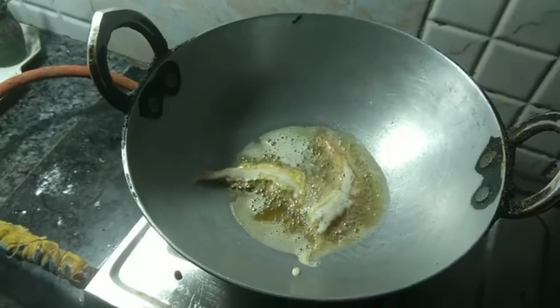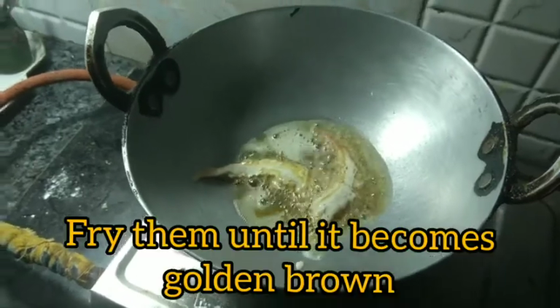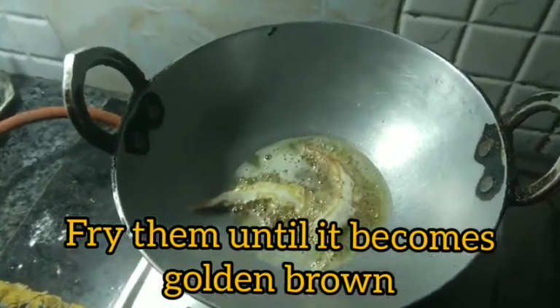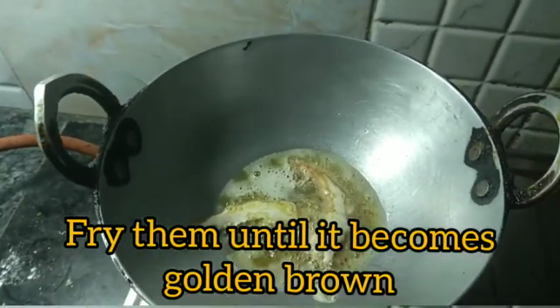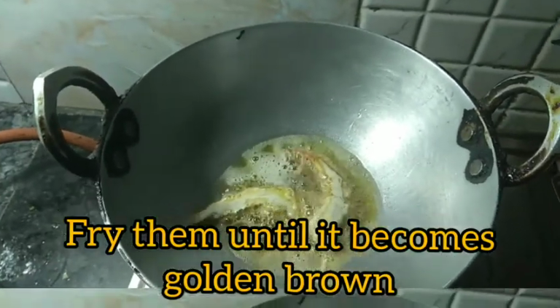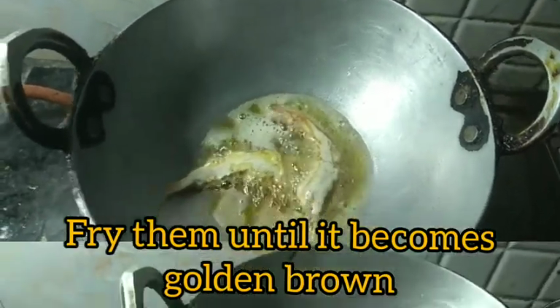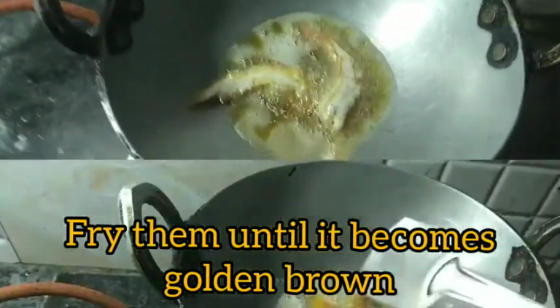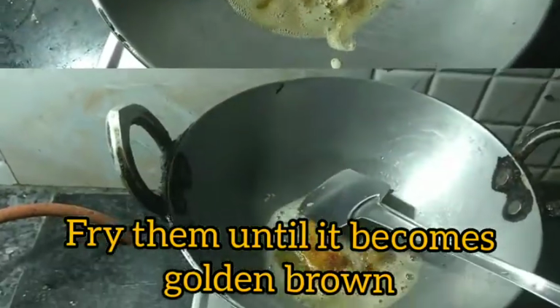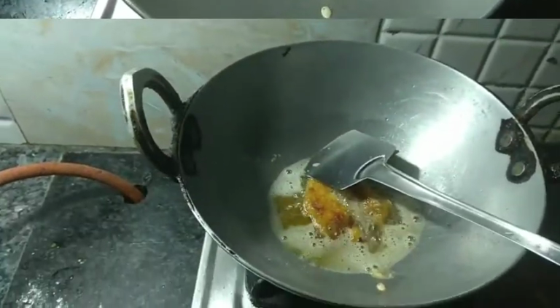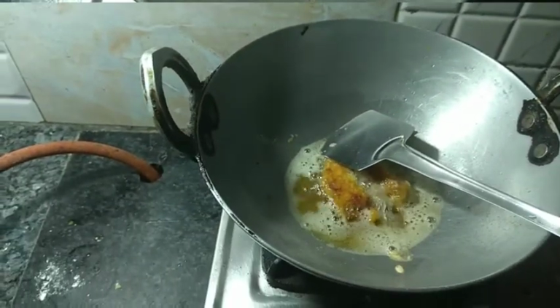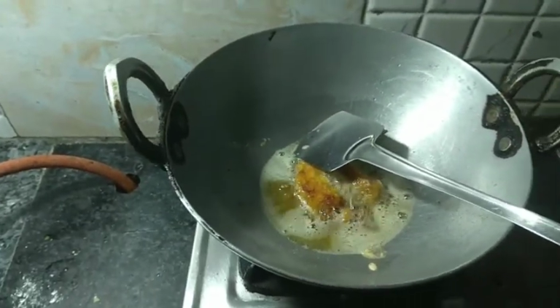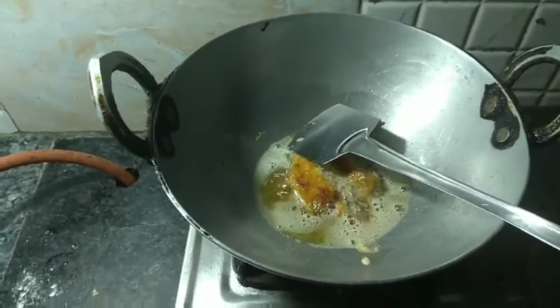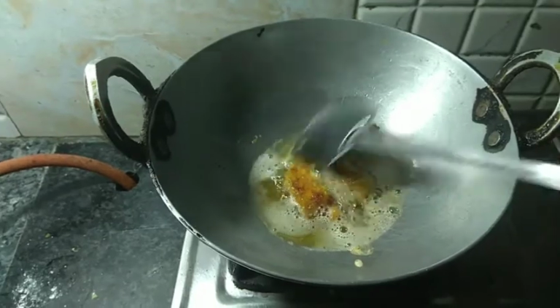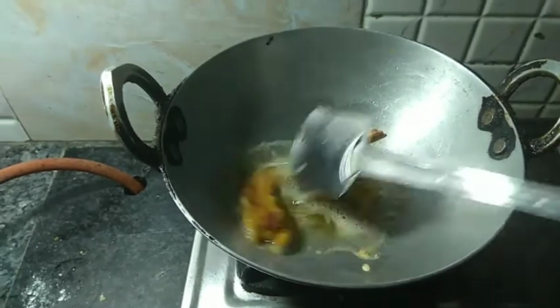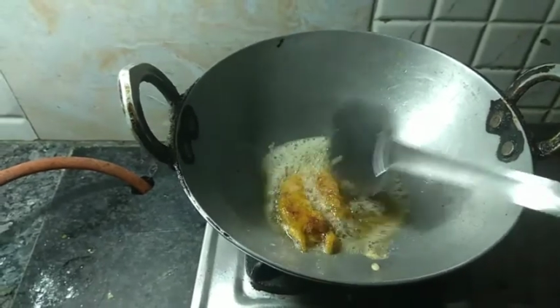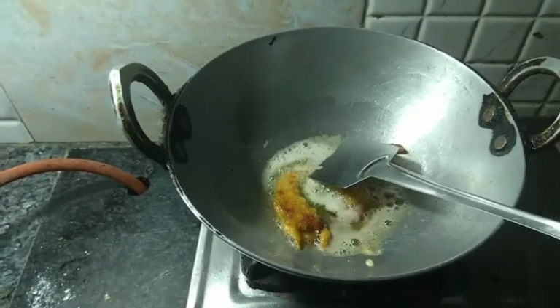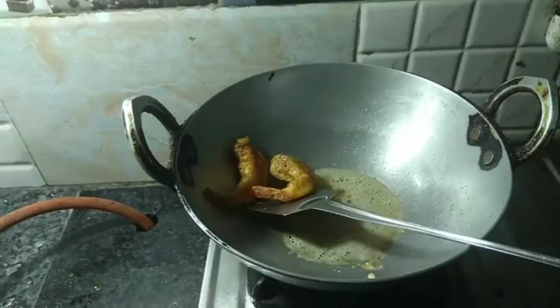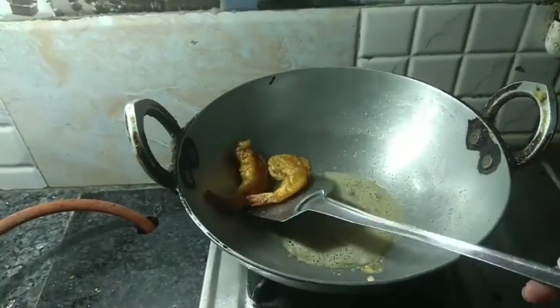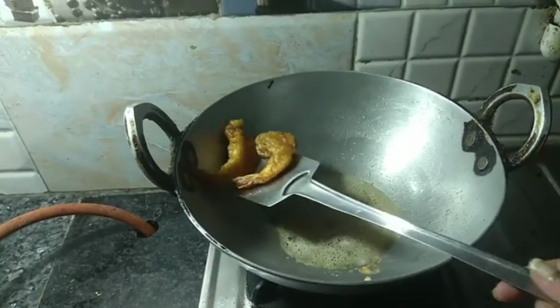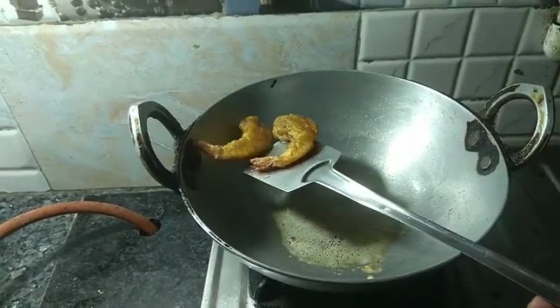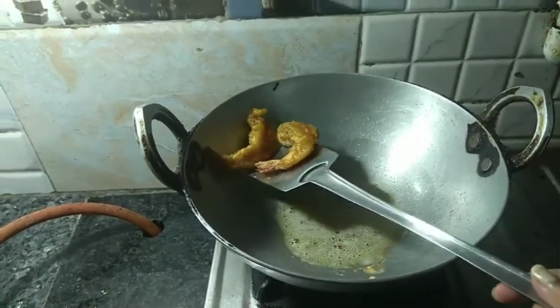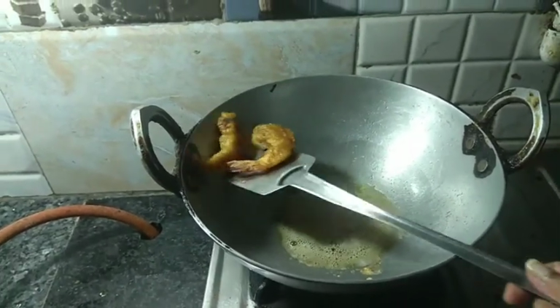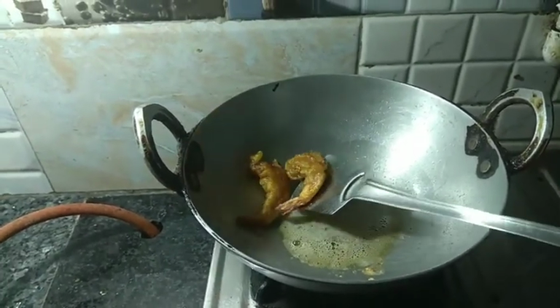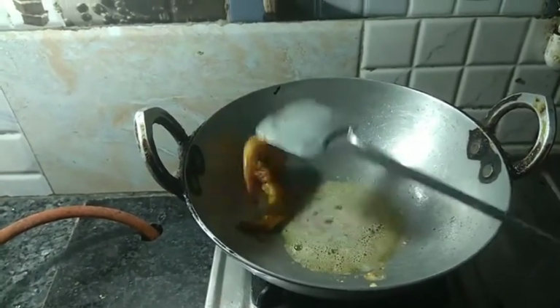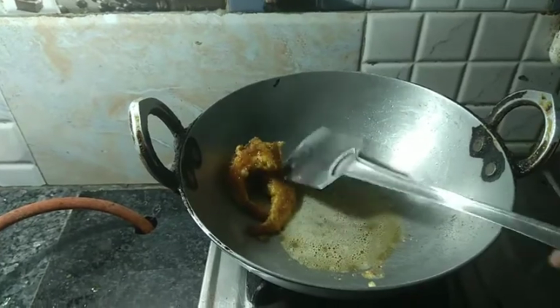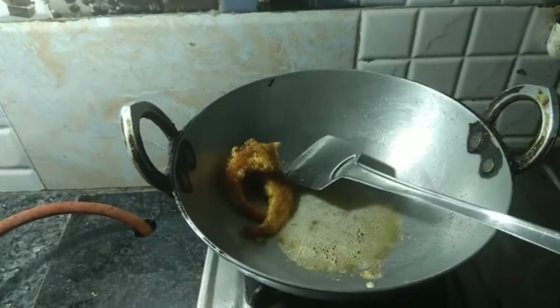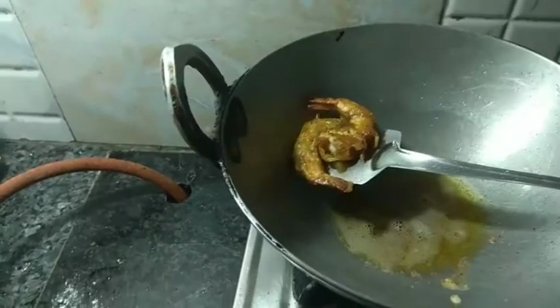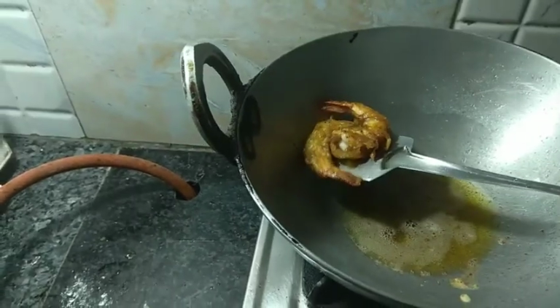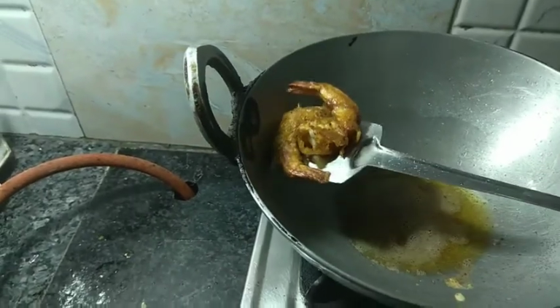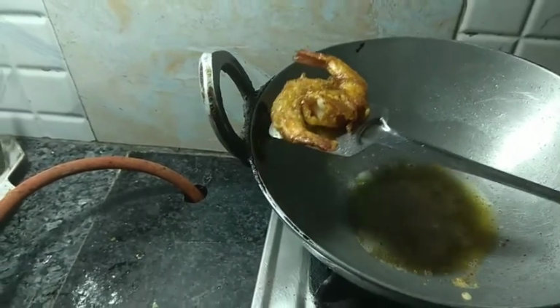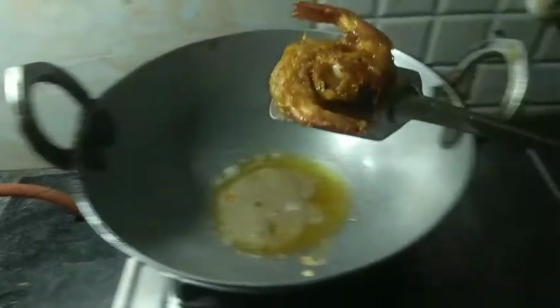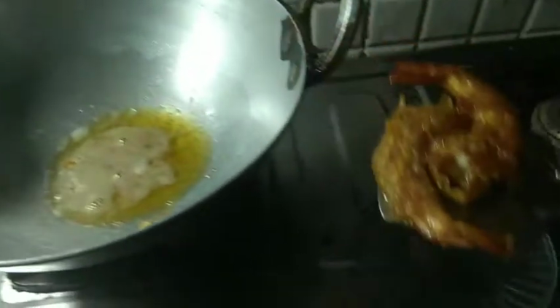I'm not going to deep fry these — not too much oil — because we'll fry them later. Add the prawns into the hot oil and fry them fully.